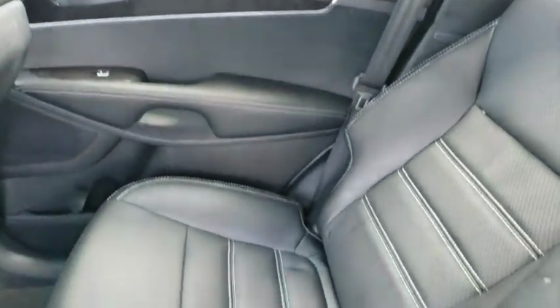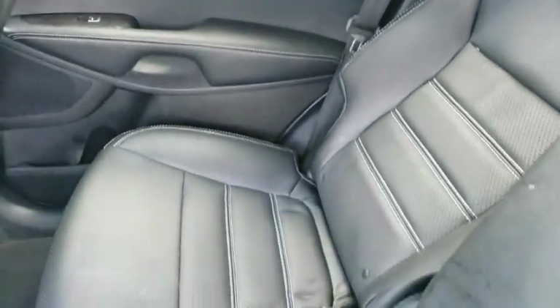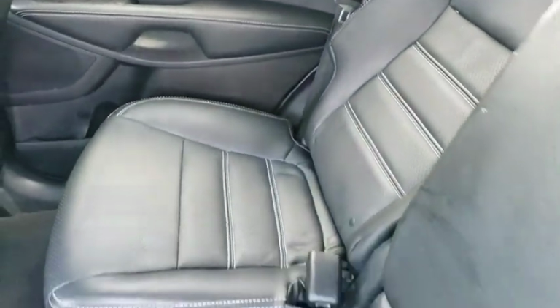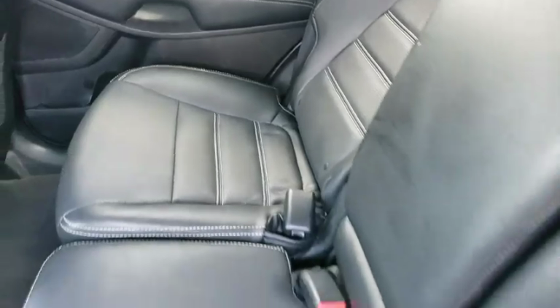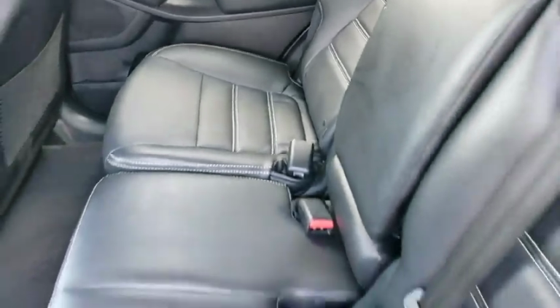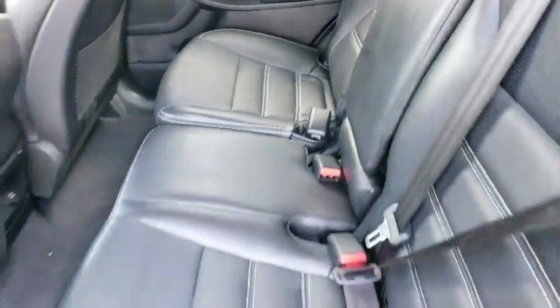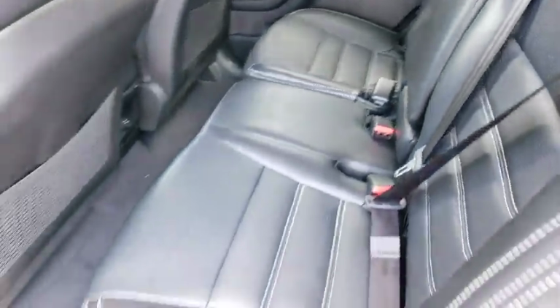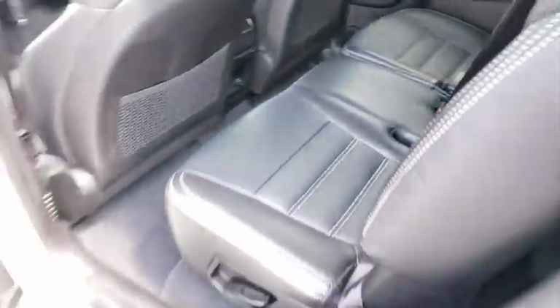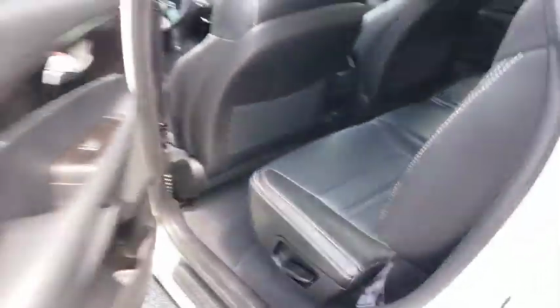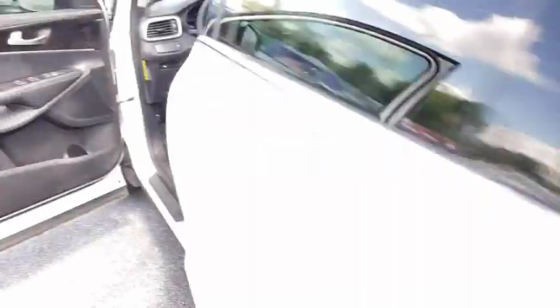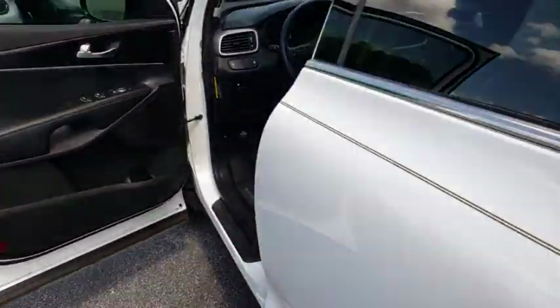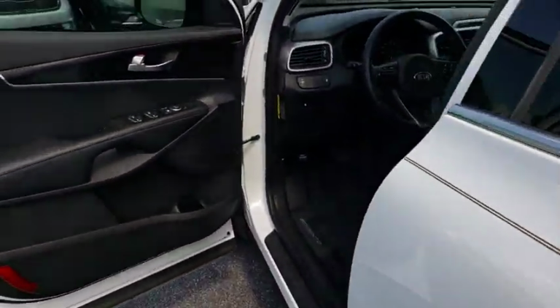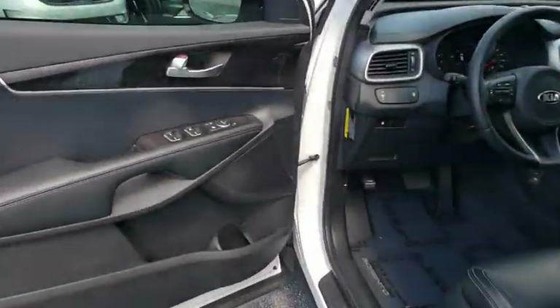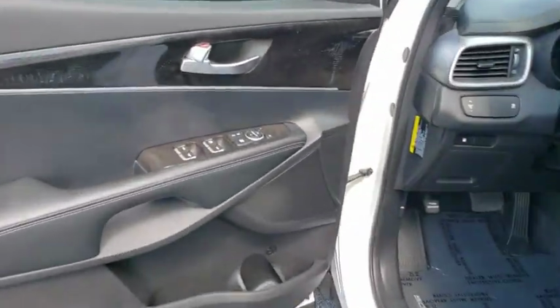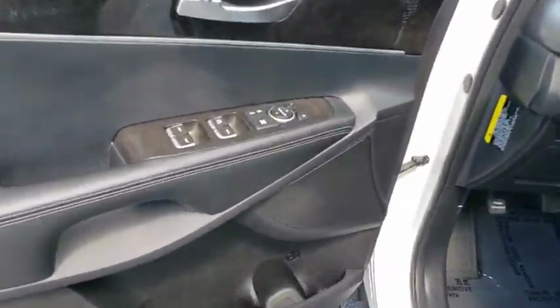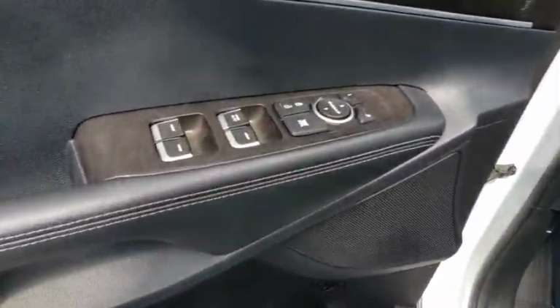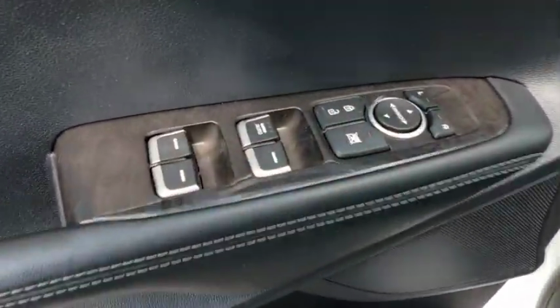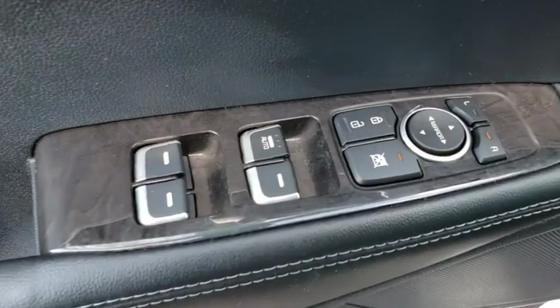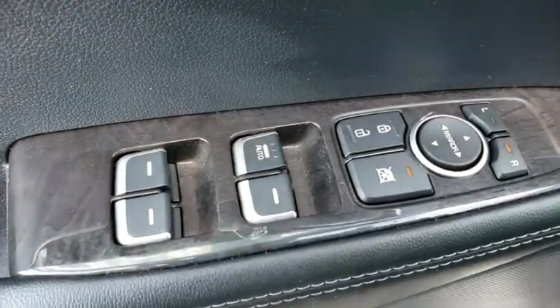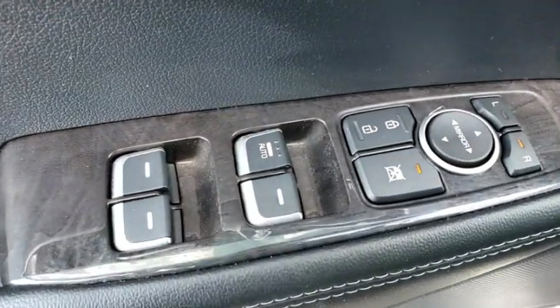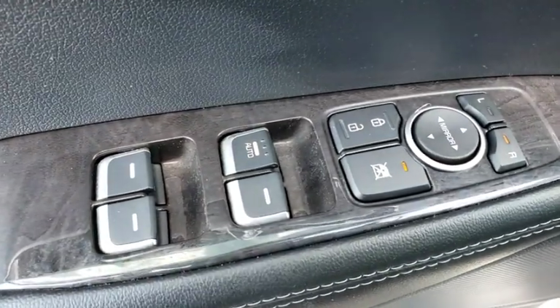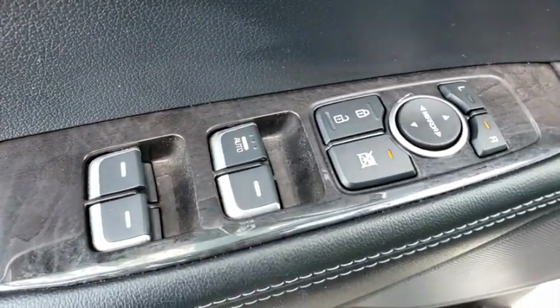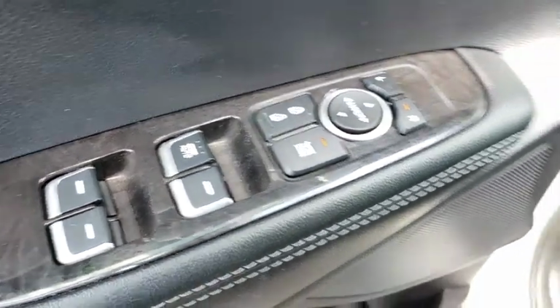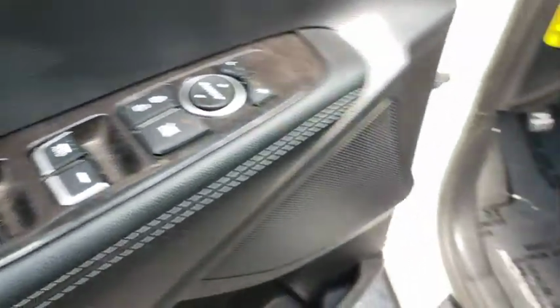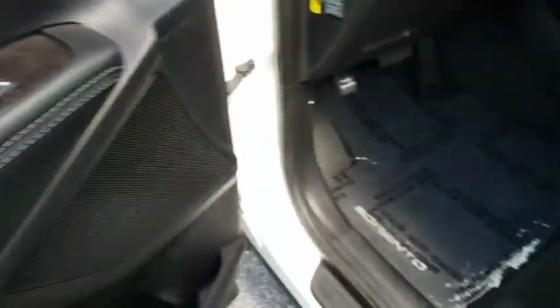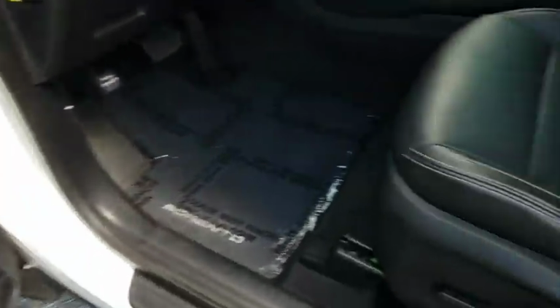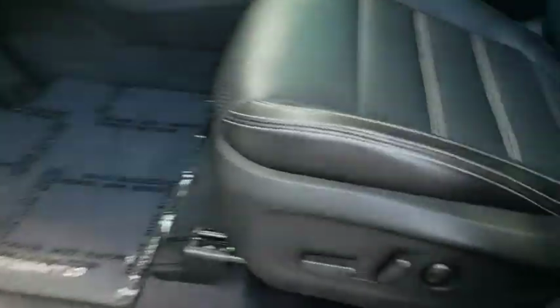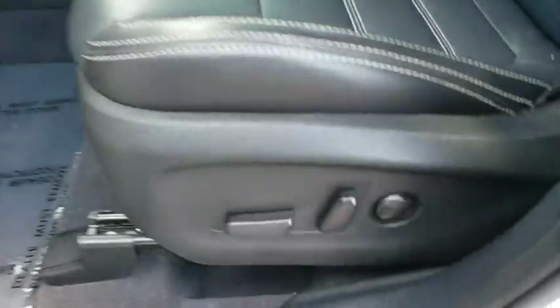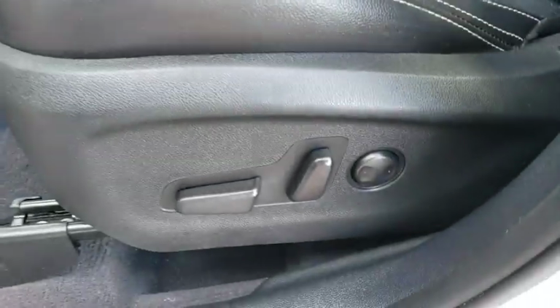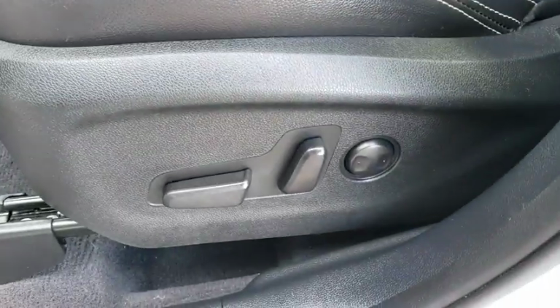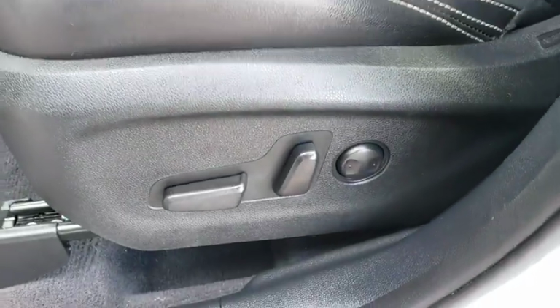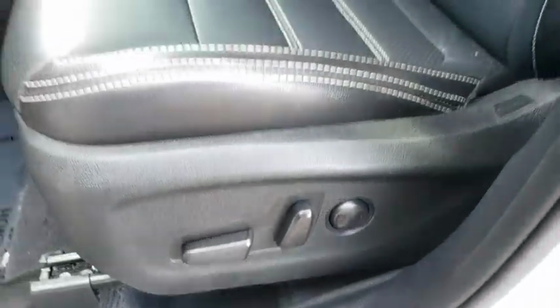Steering wheel audio controls, keyless entry, backup camera, anti-lock braking system, stability control, traction control, Bluetooth, adjustable steering wheel, power steering, aluminum wheels.